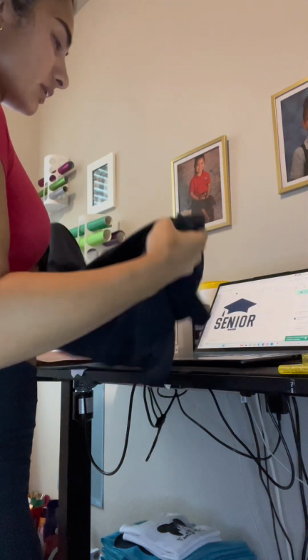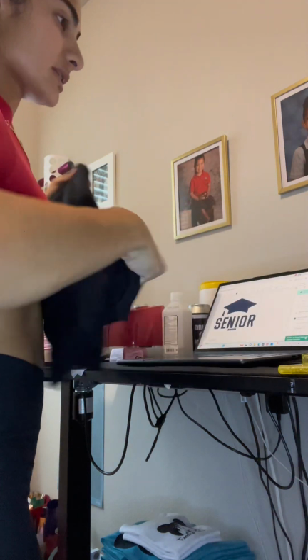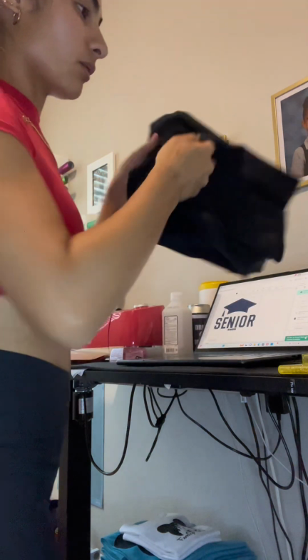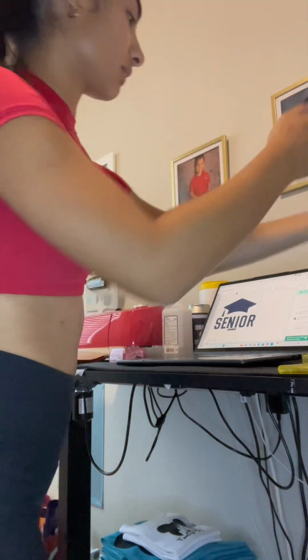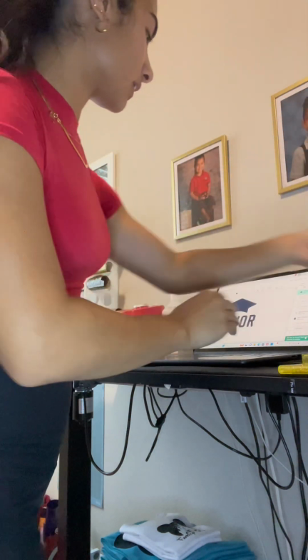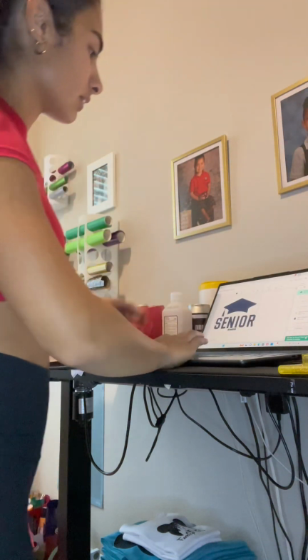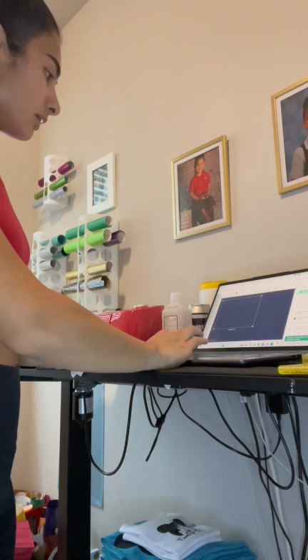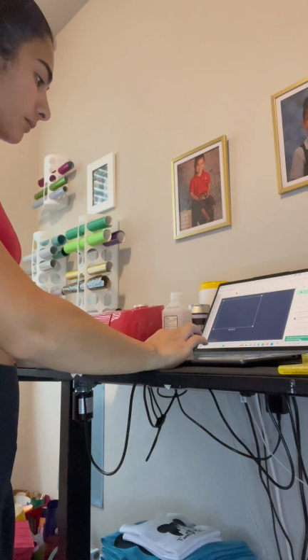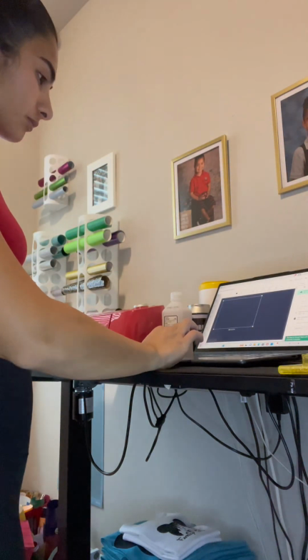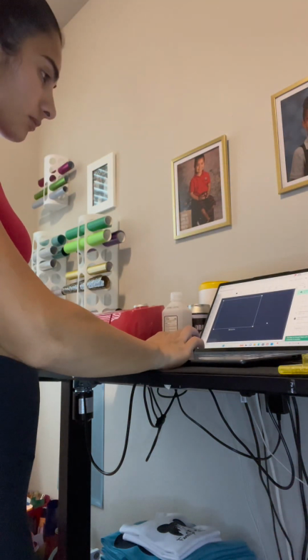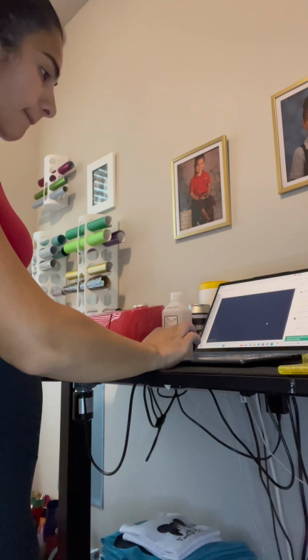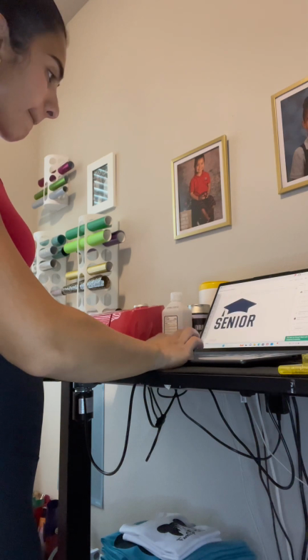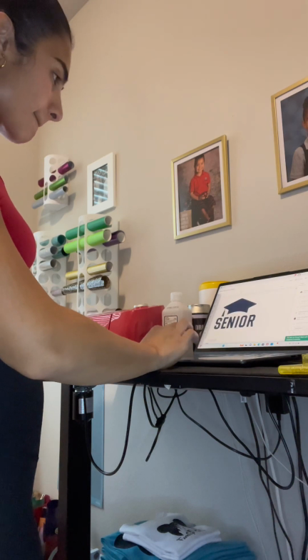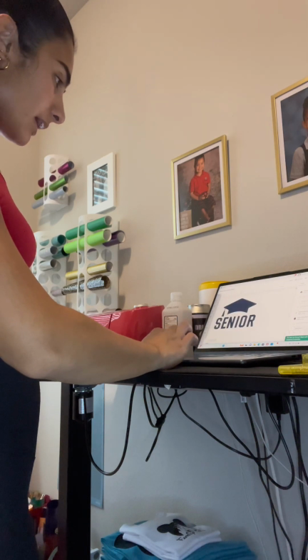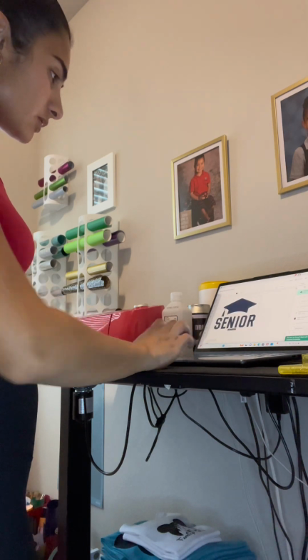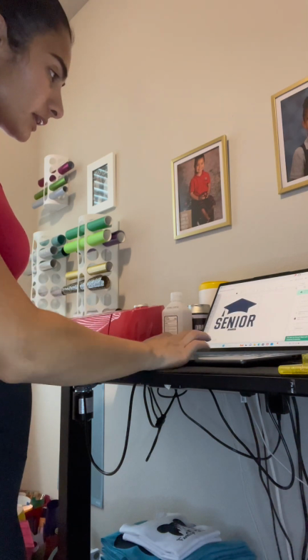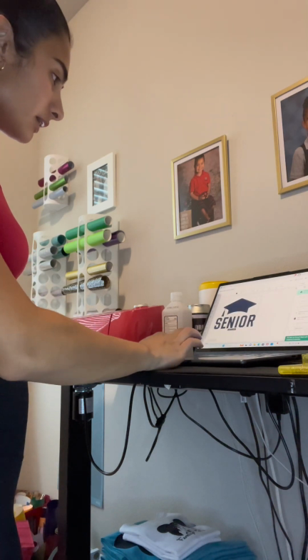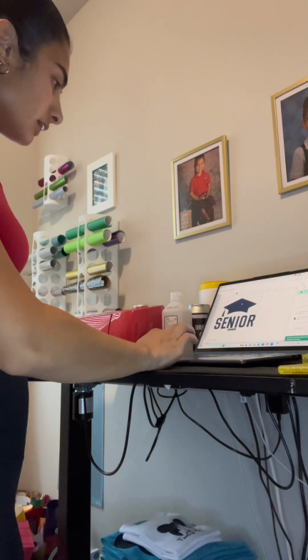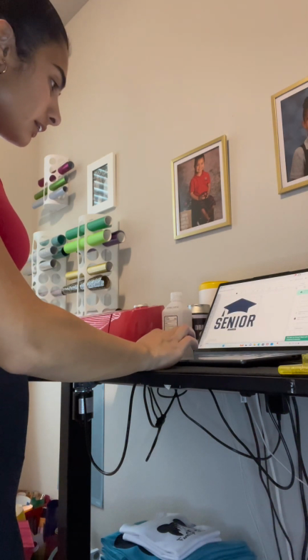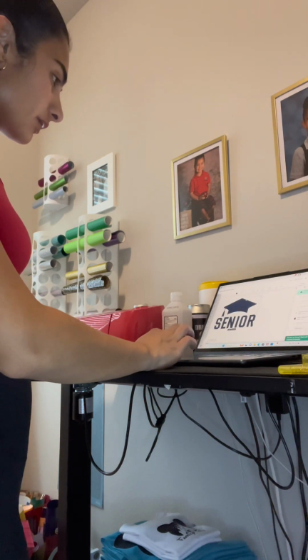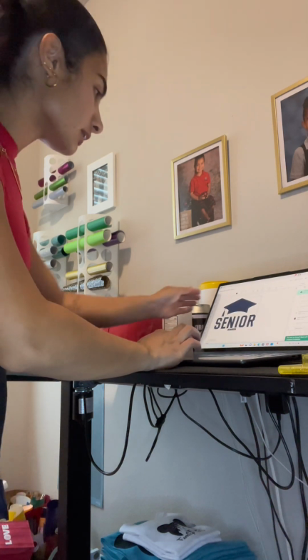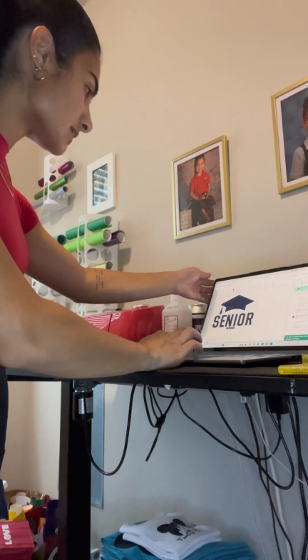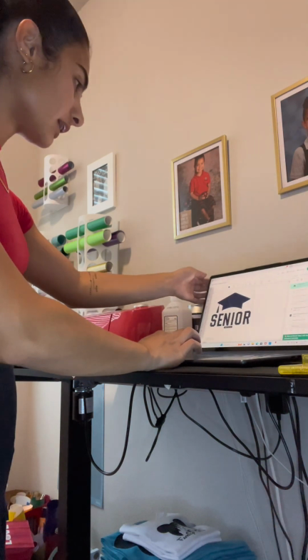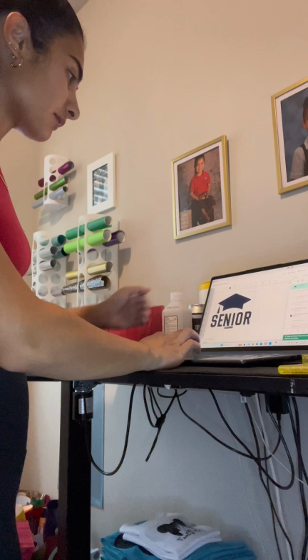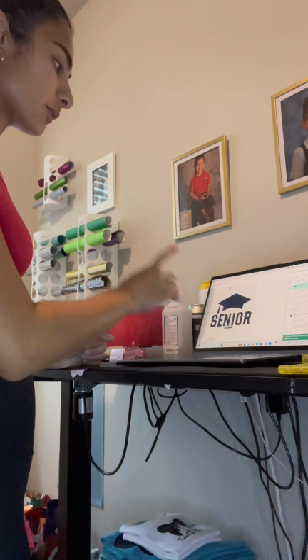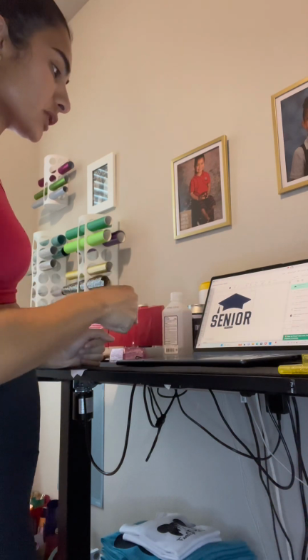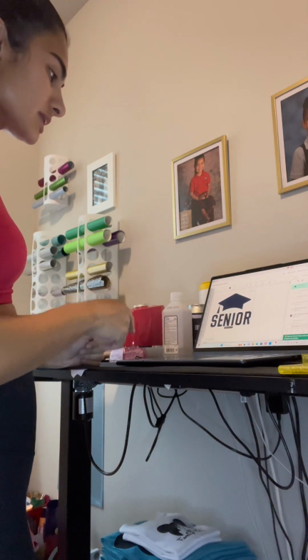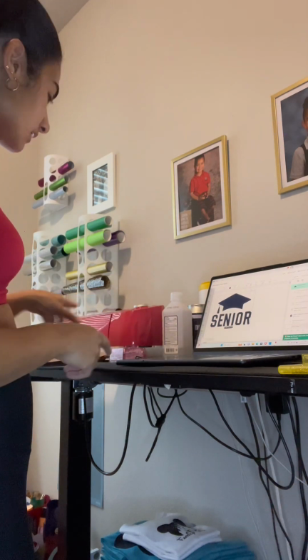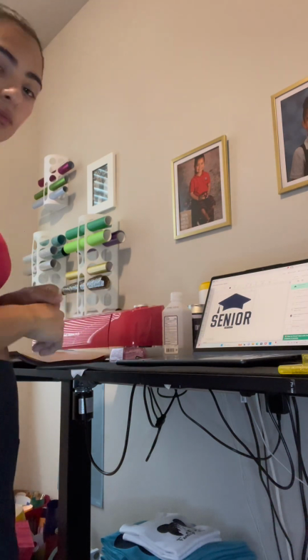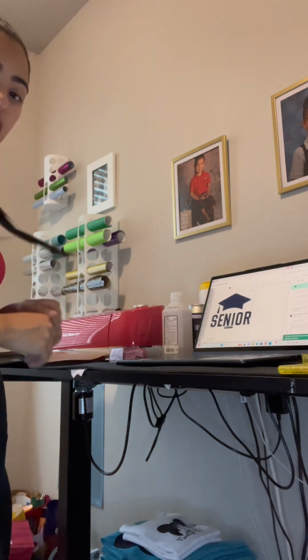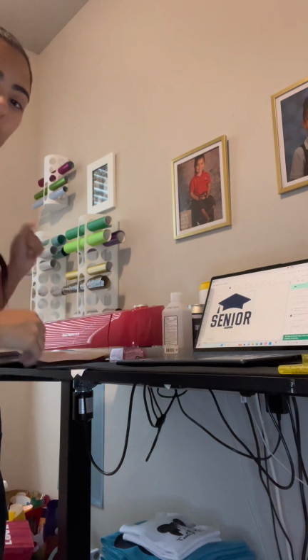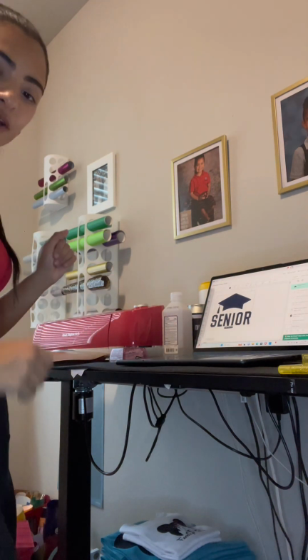So let's now put it on here. You're going to click here on the design. And after that, put the measurements. When you put the measurement, we're going to print it.